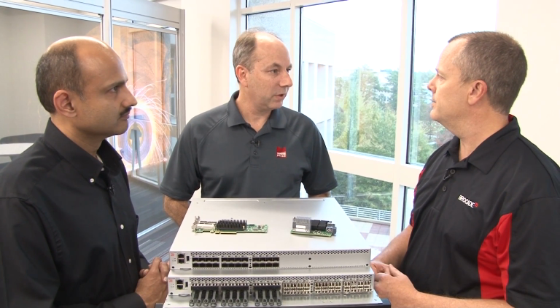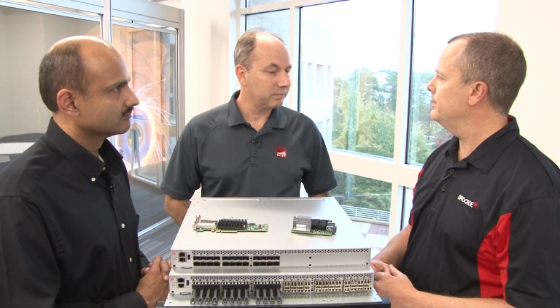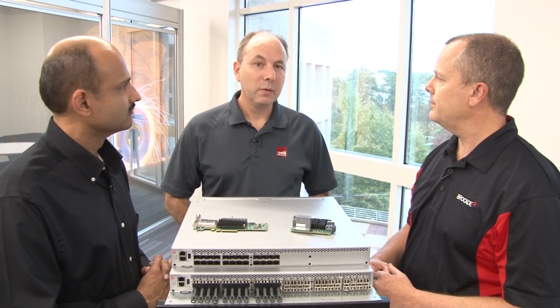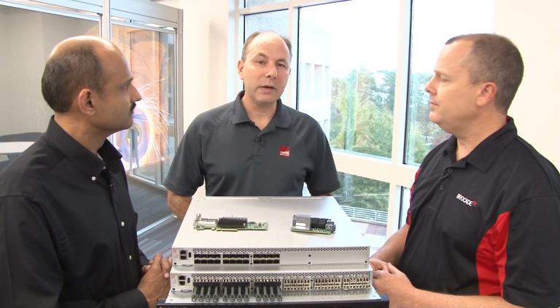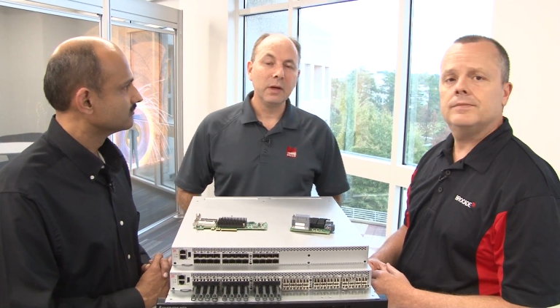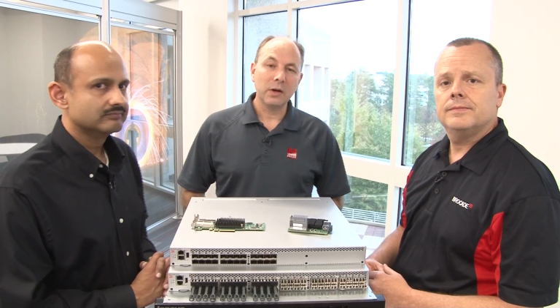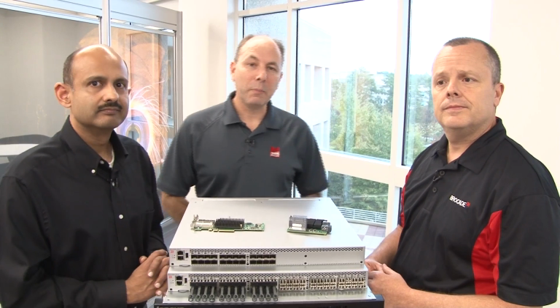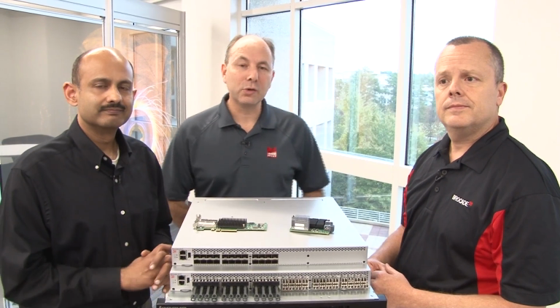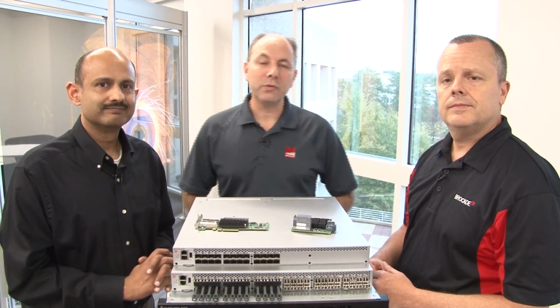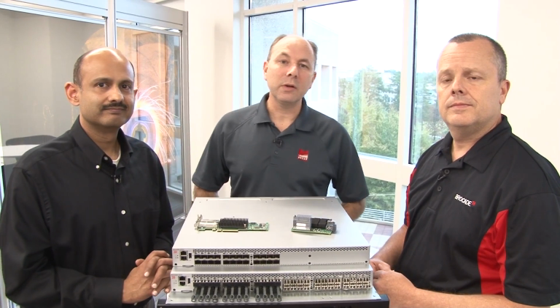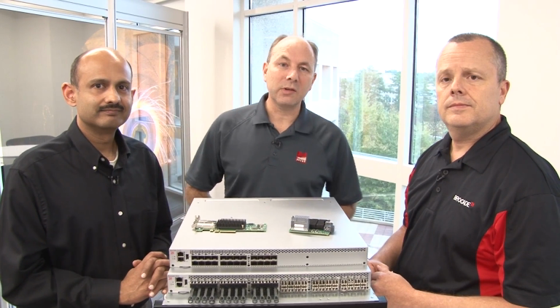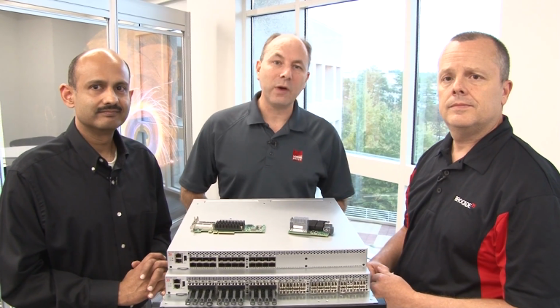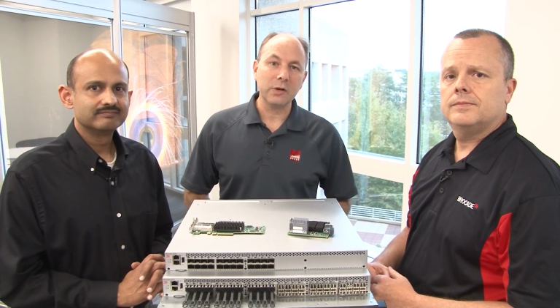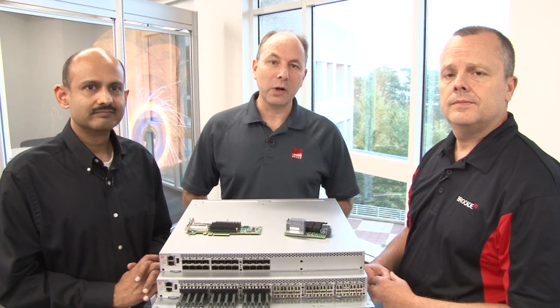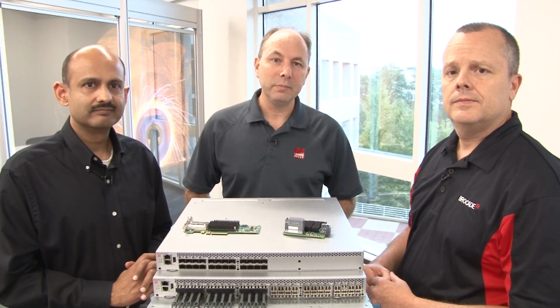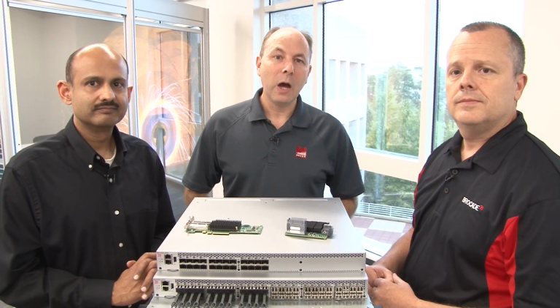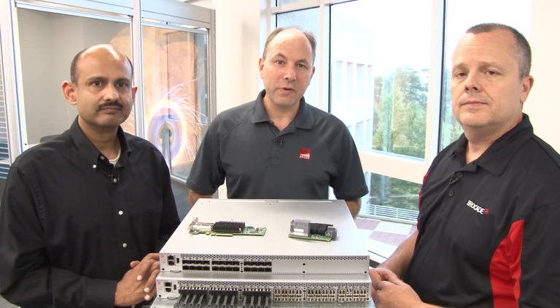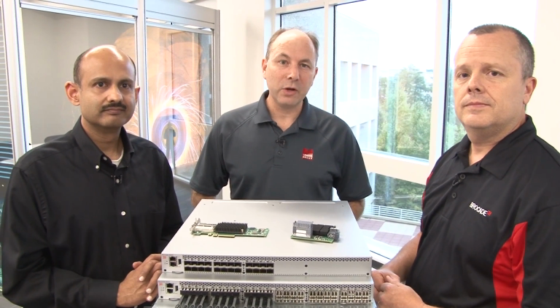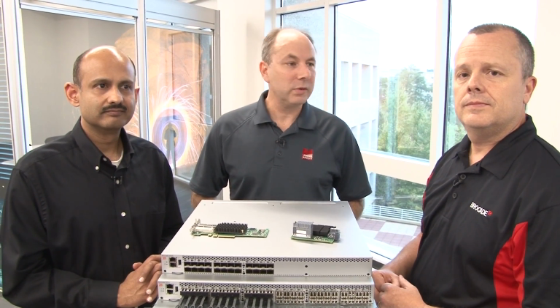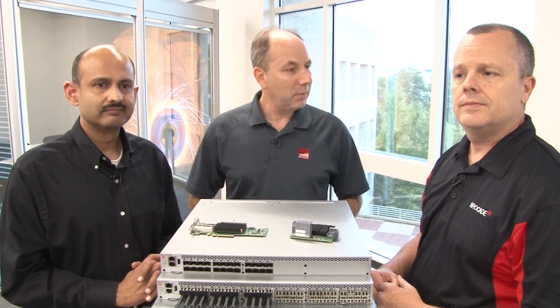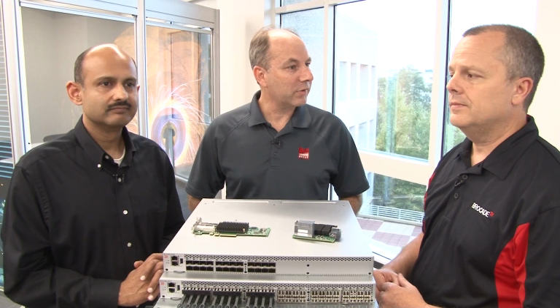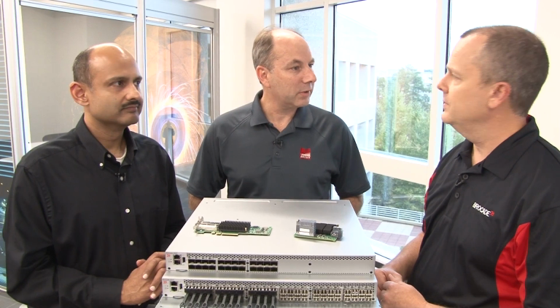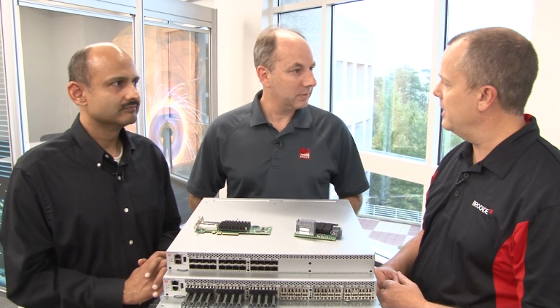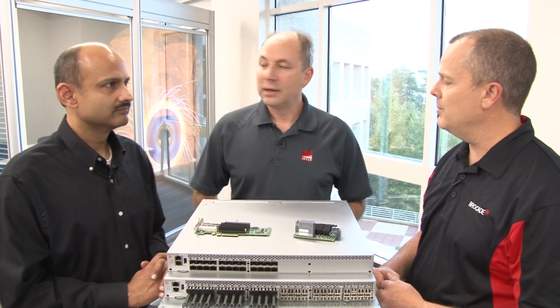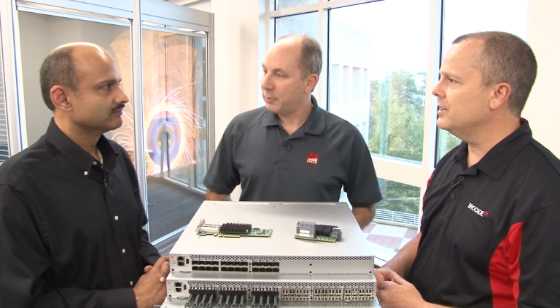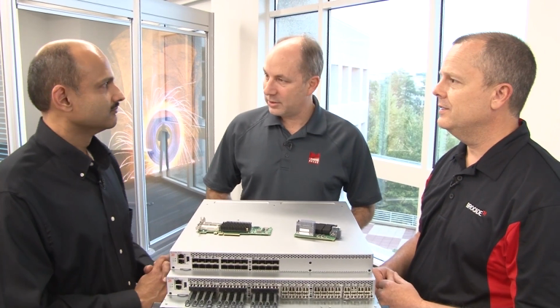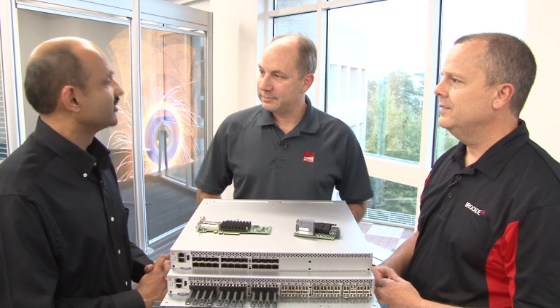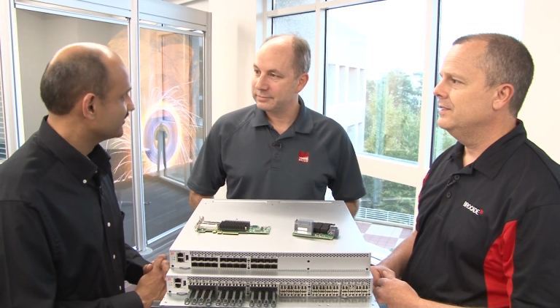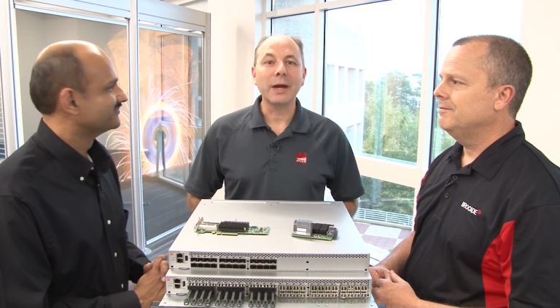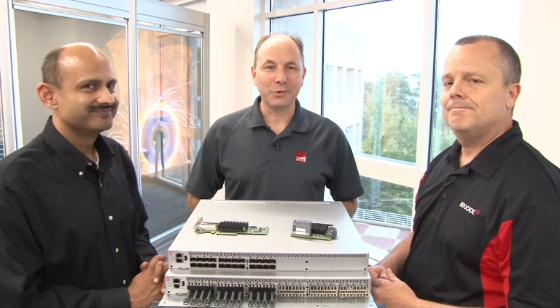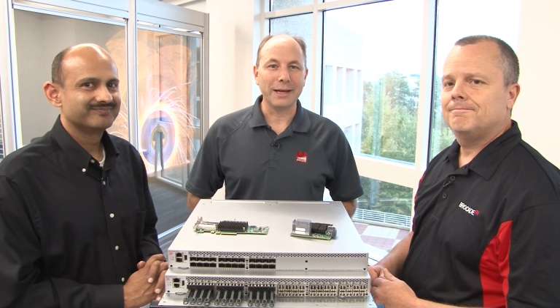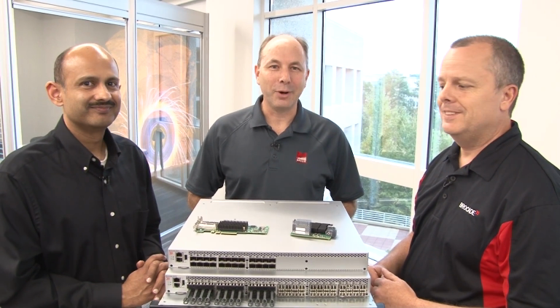Well, there you have it — a pretty good story for 16-gig fibre channel from Lenovo. Hope you found the video useful. Mike, thanks very much. Thank you. Hemel, thank you. We'll see you later.